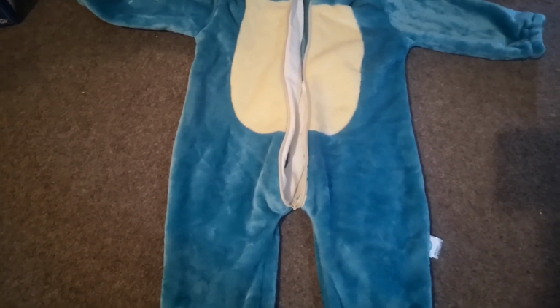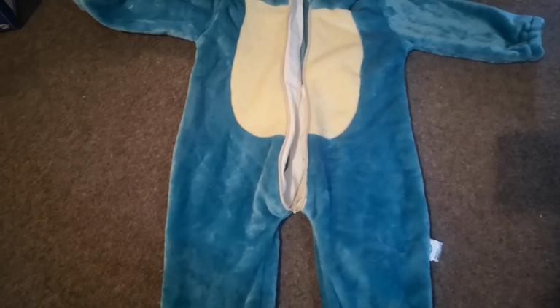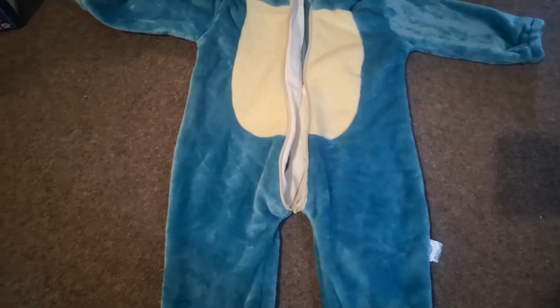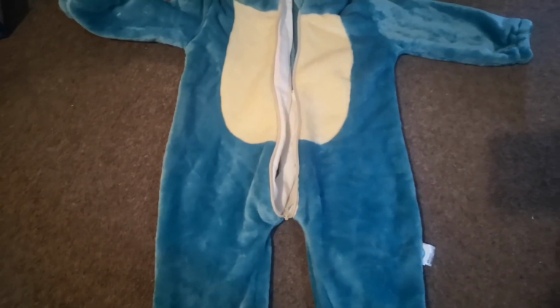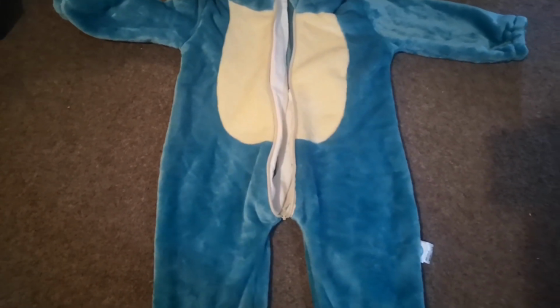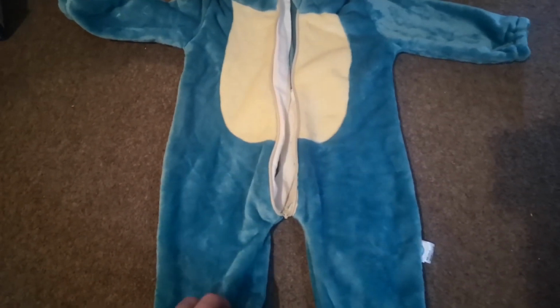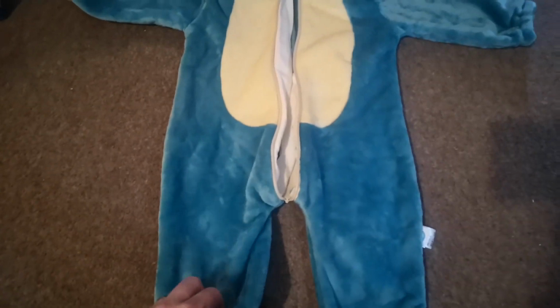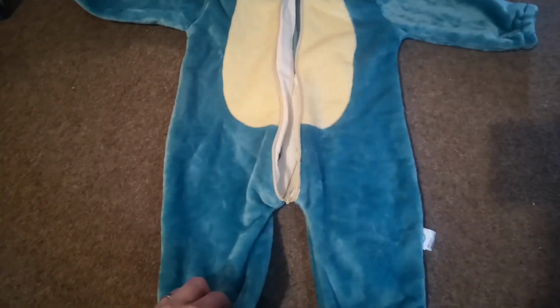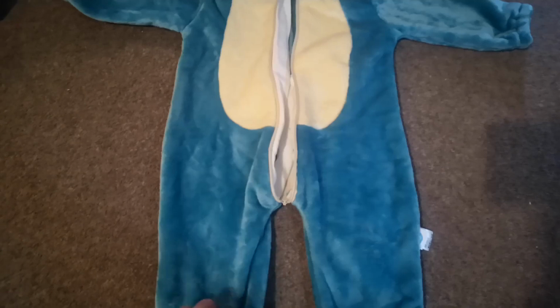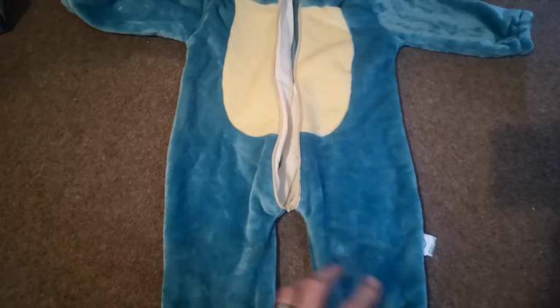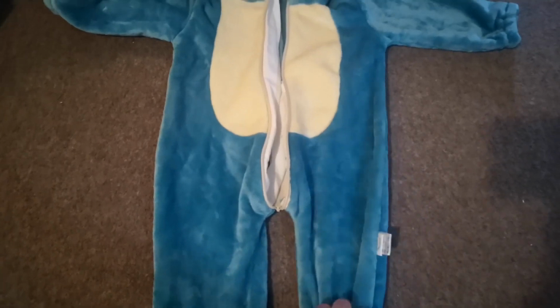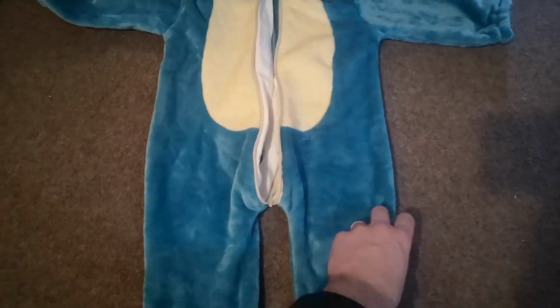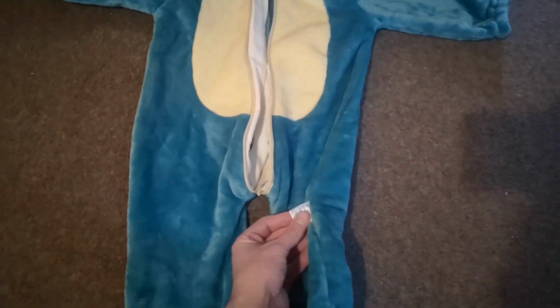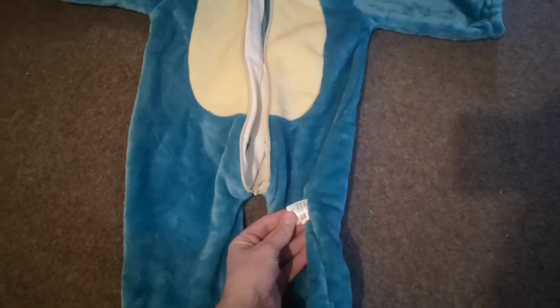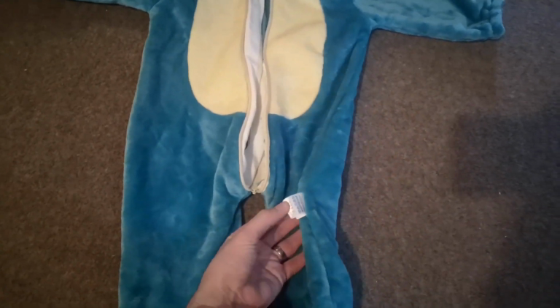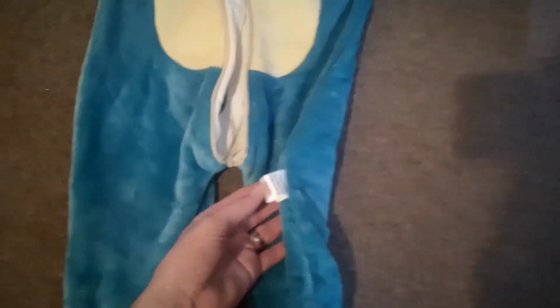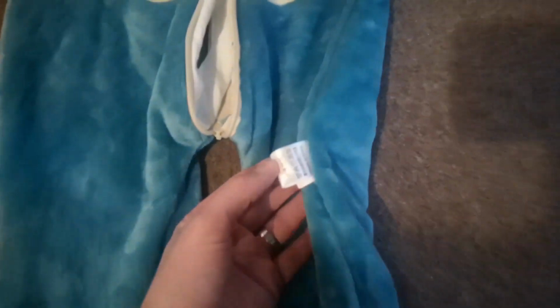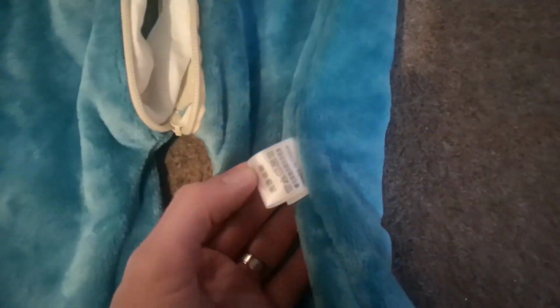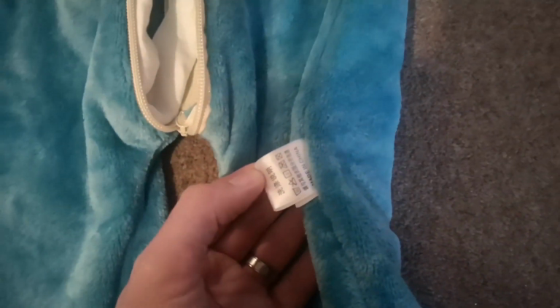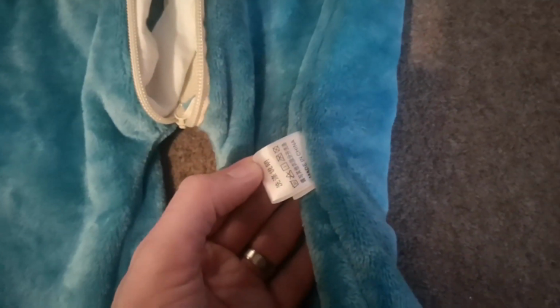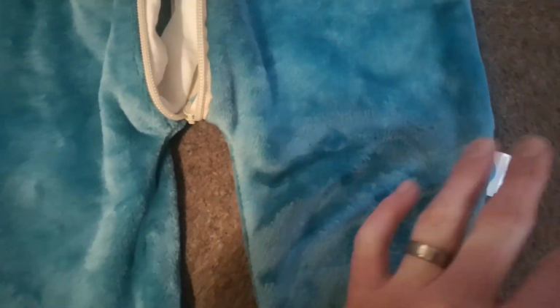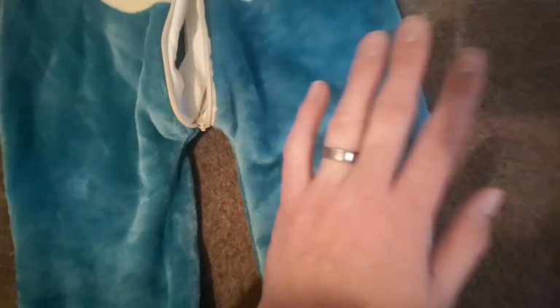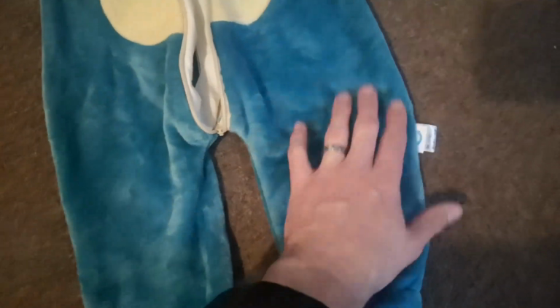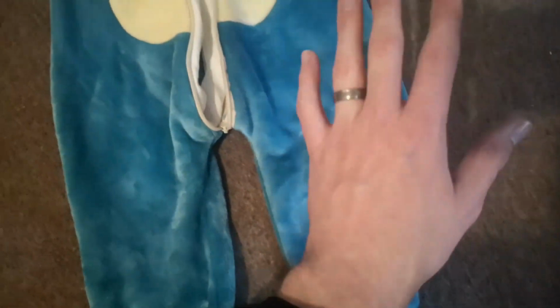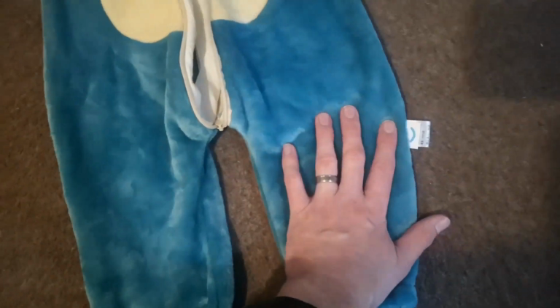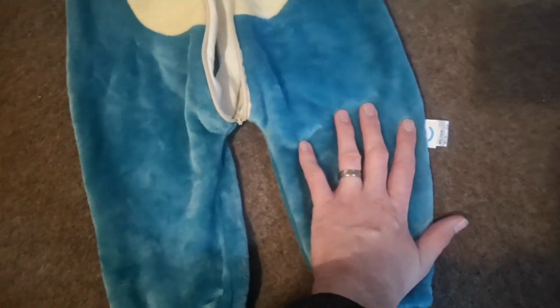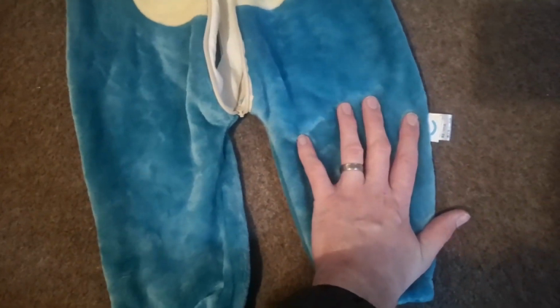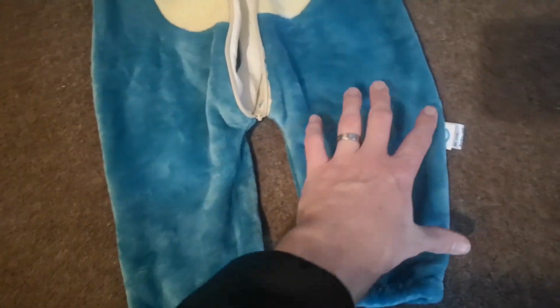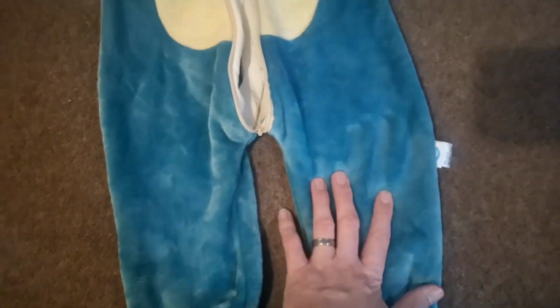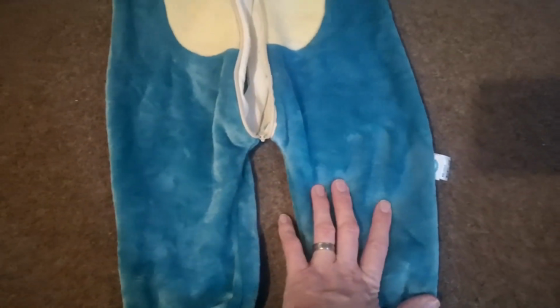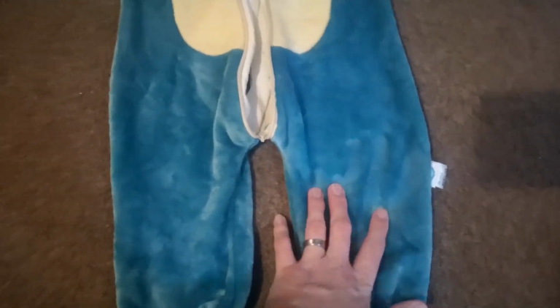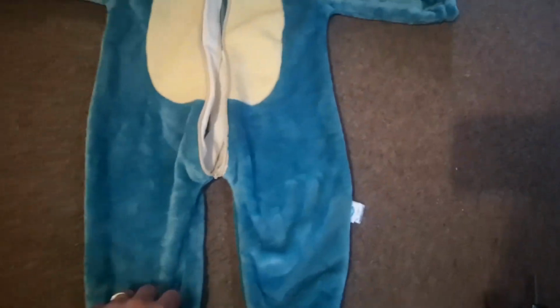It came relatively quickly and it's really, really soft. Unfortunately everything is not in English, apart from the symbols obviously — the symbols are universal, so I know I've got to wash it at 30 degrees.